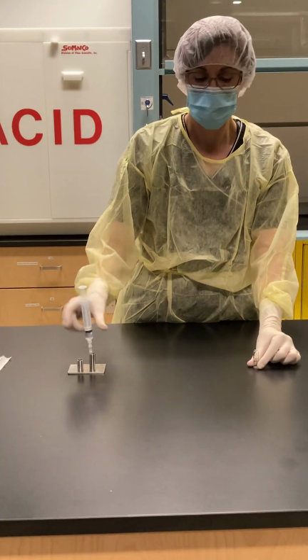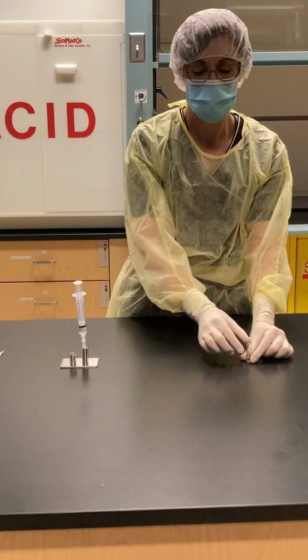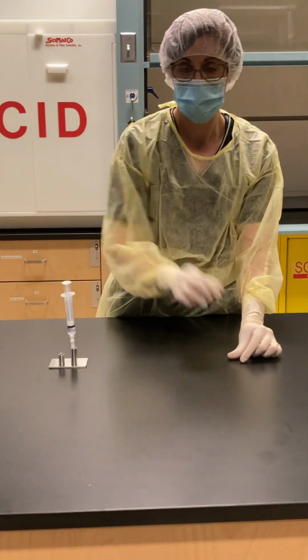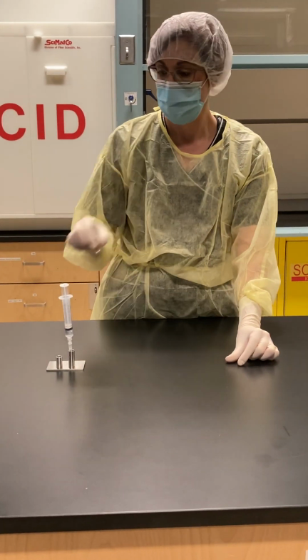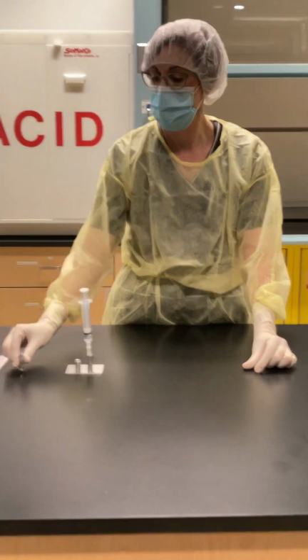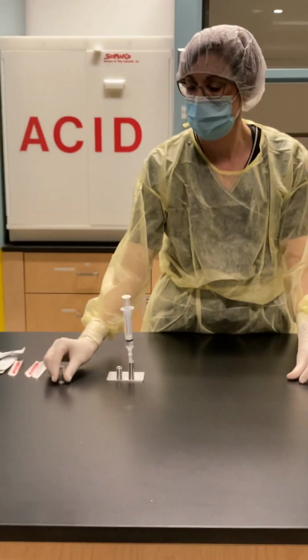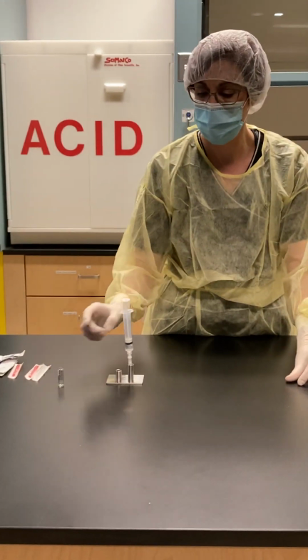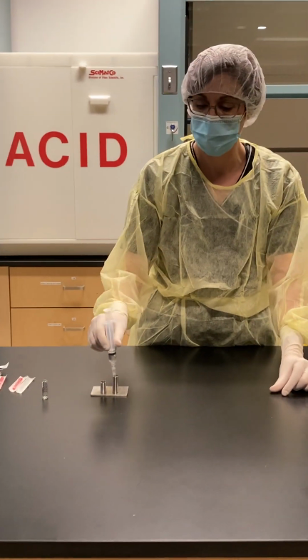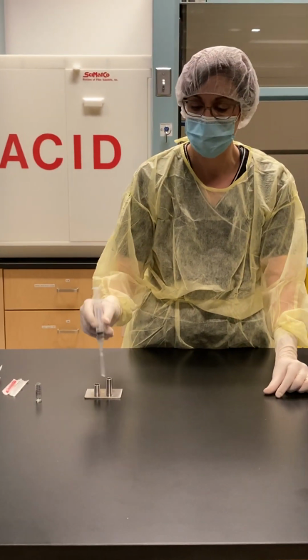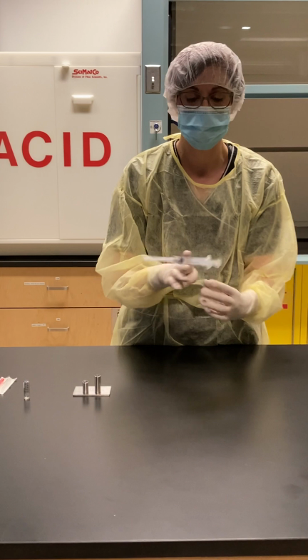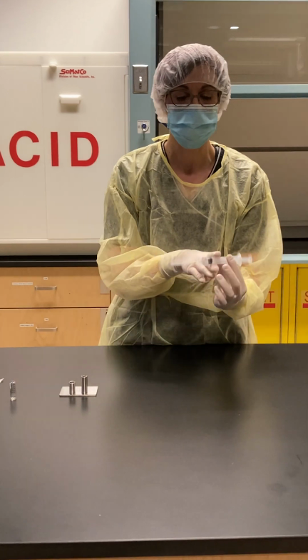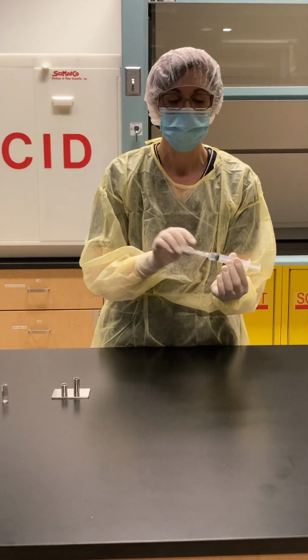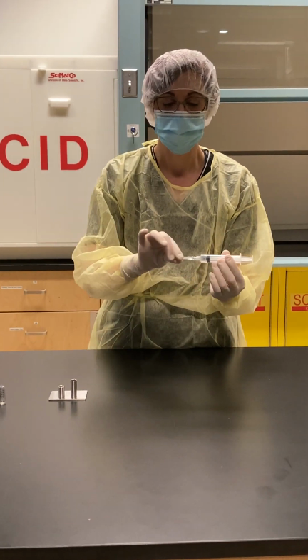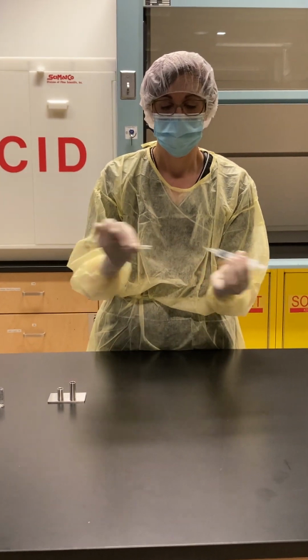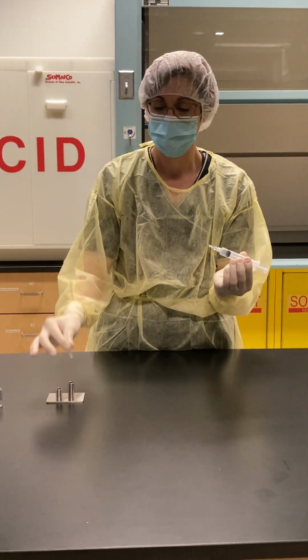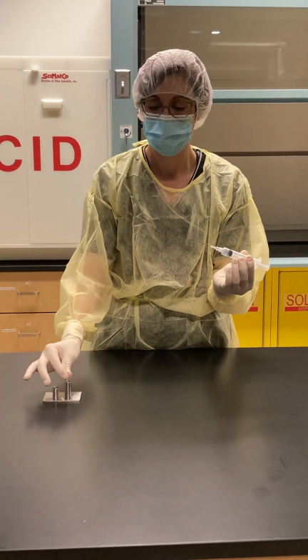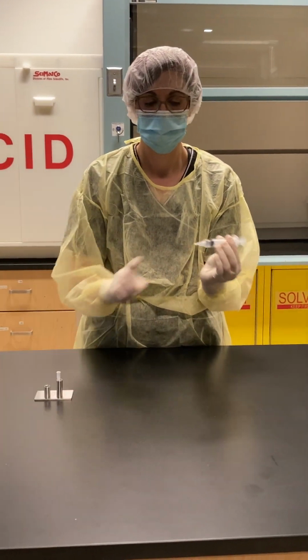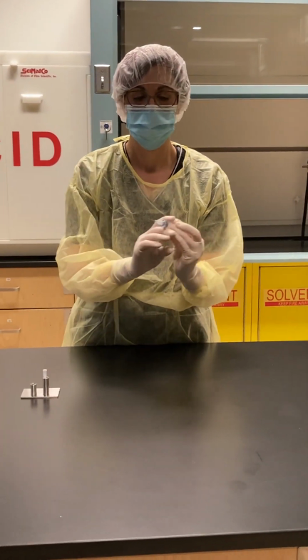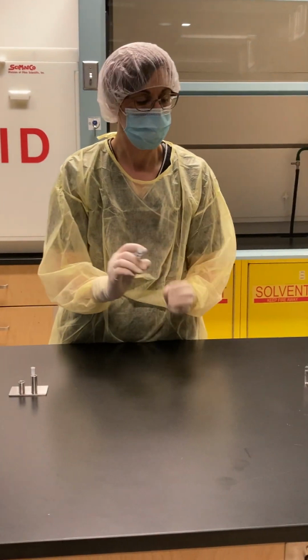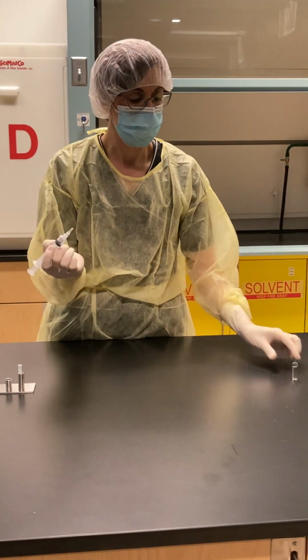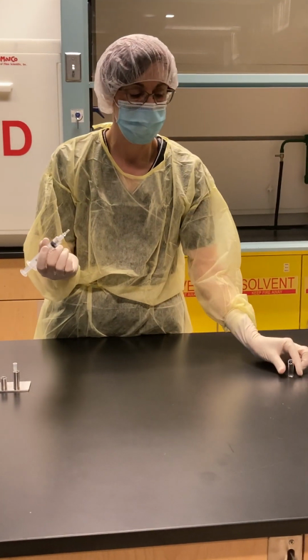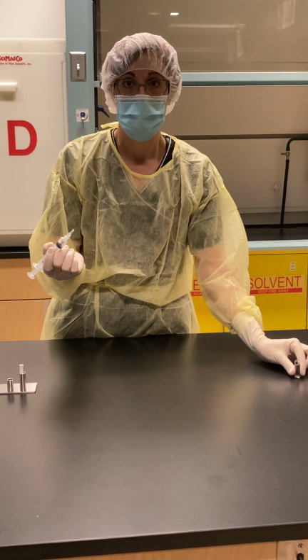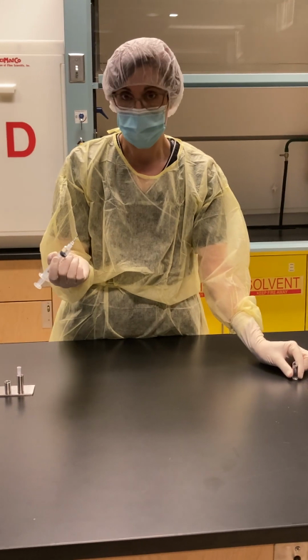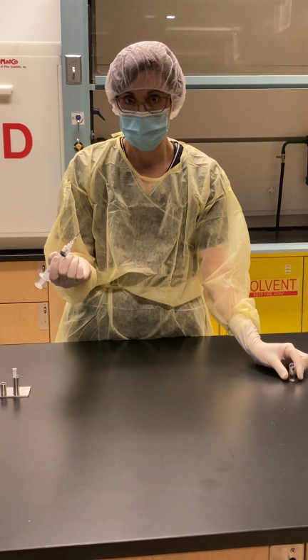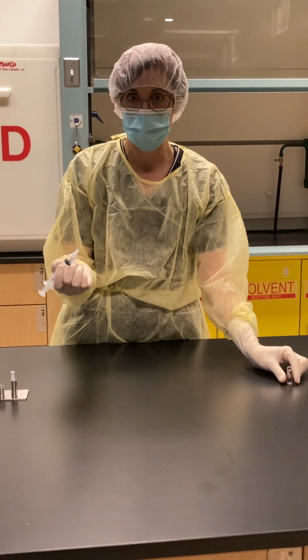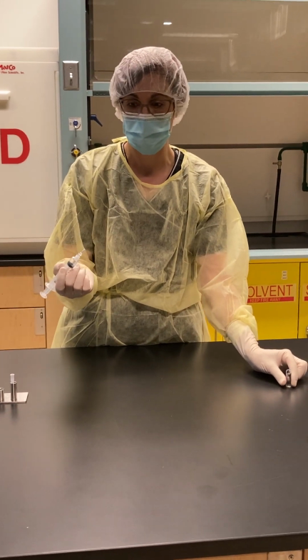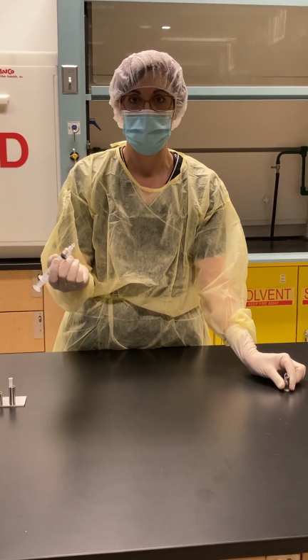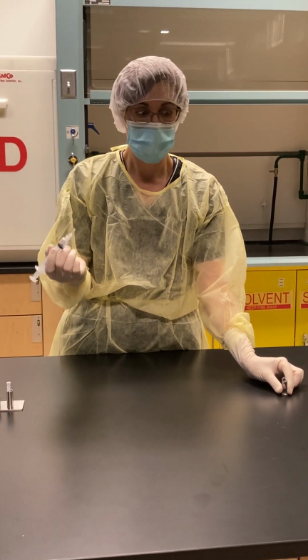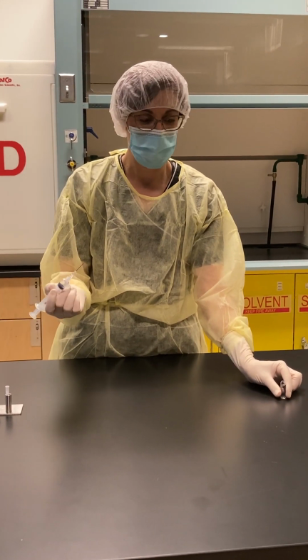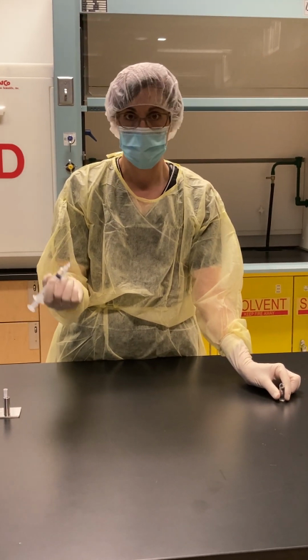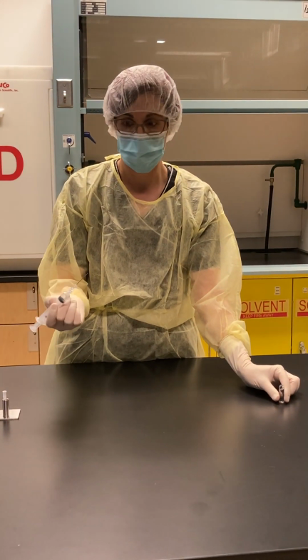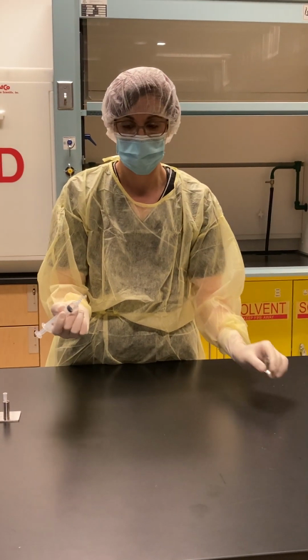I'm going to put my needle in this side of my work surface. With ampoules, you don't have to worry about adding air or using a milking technique.